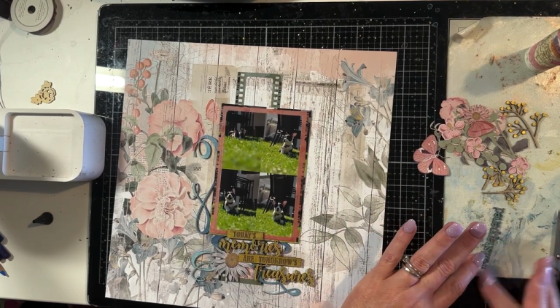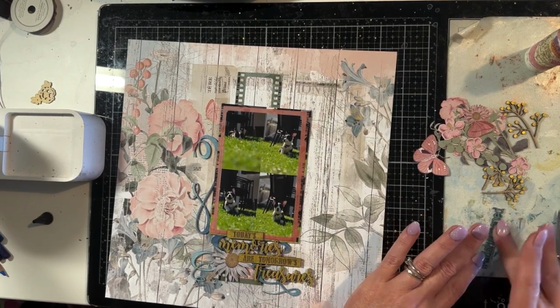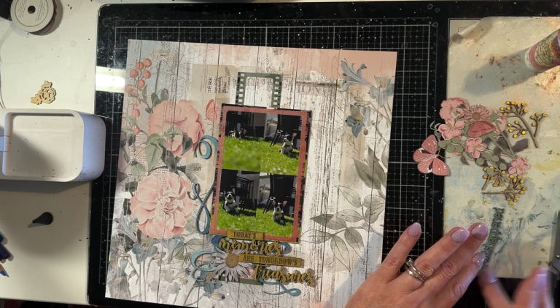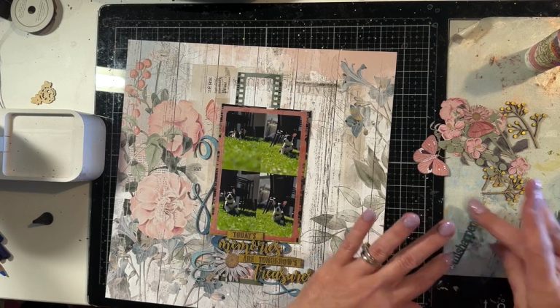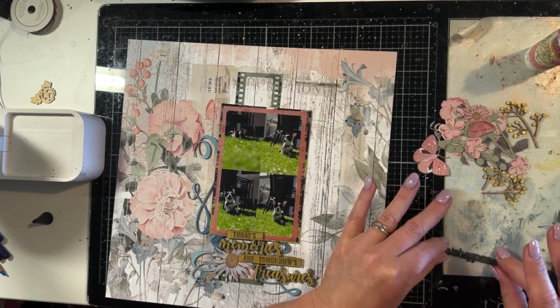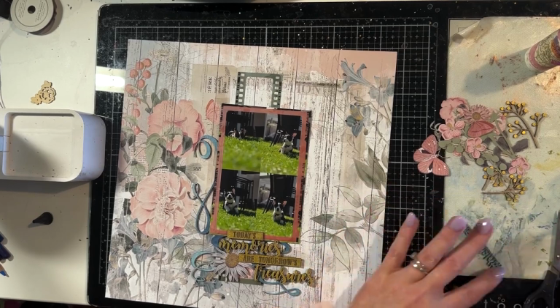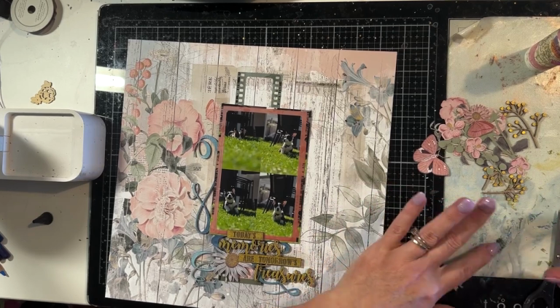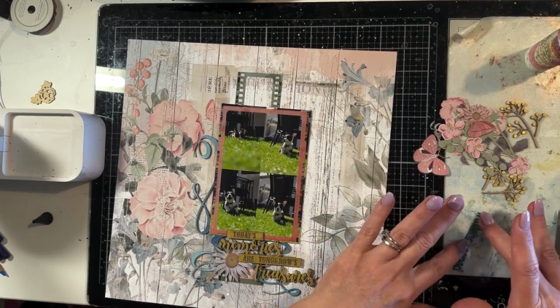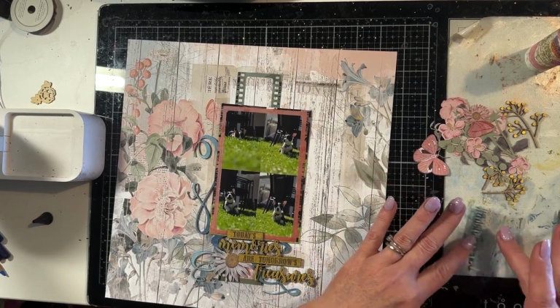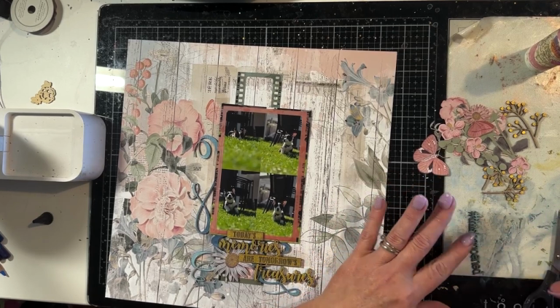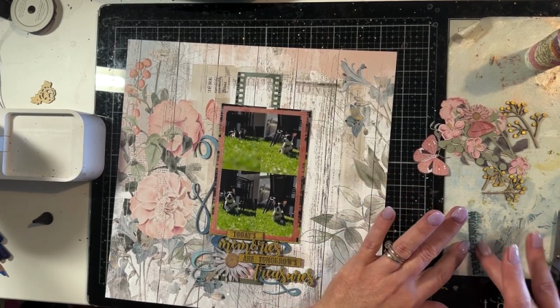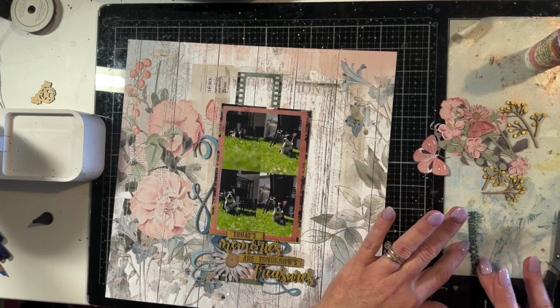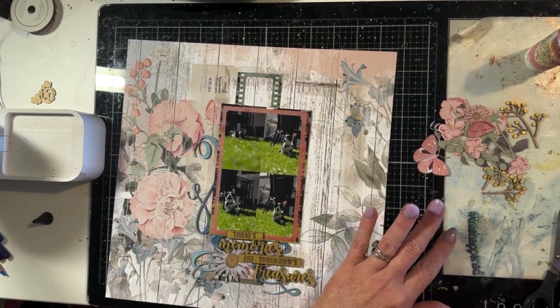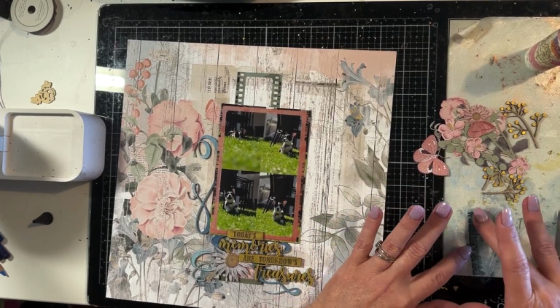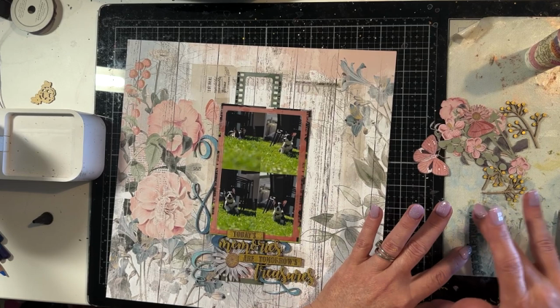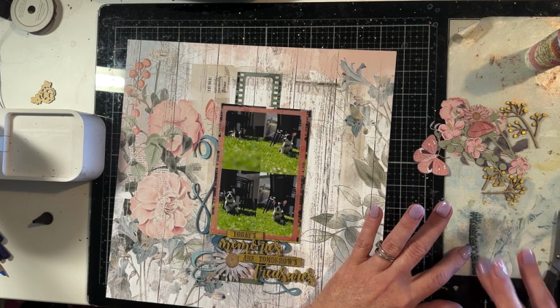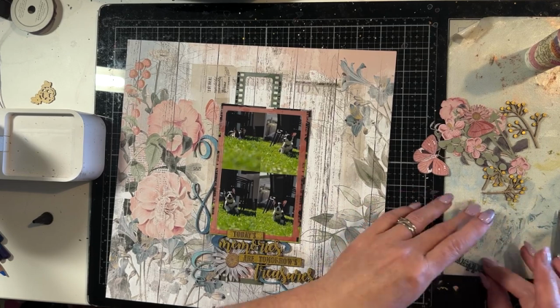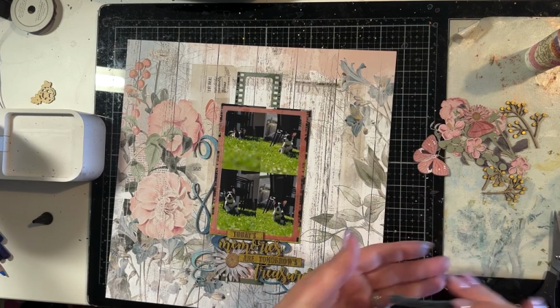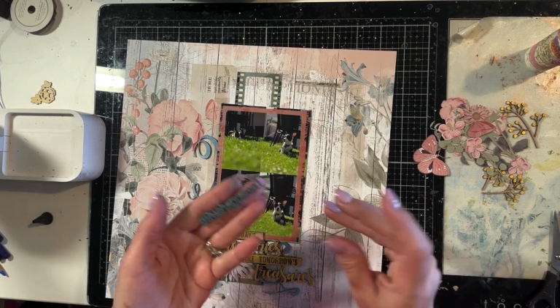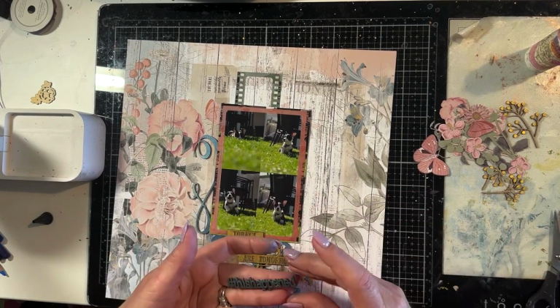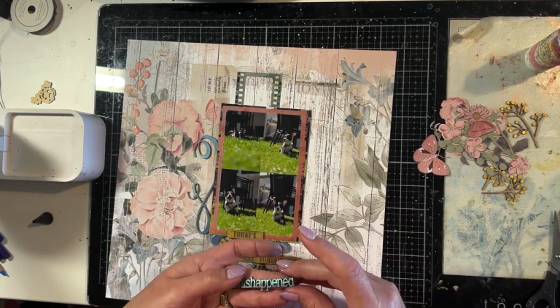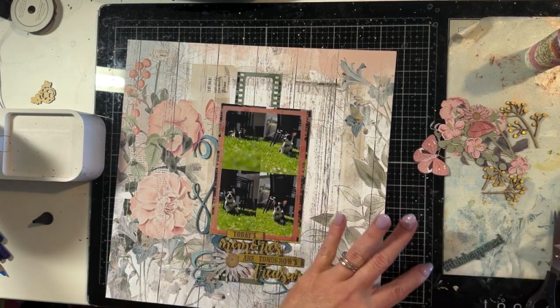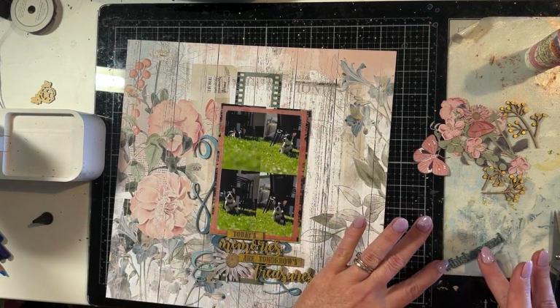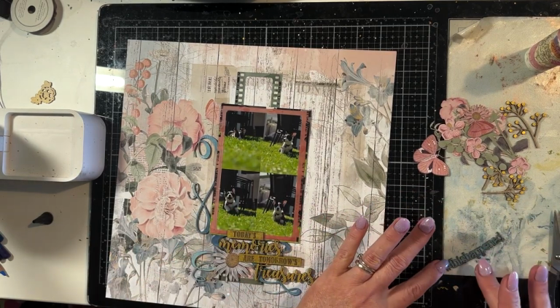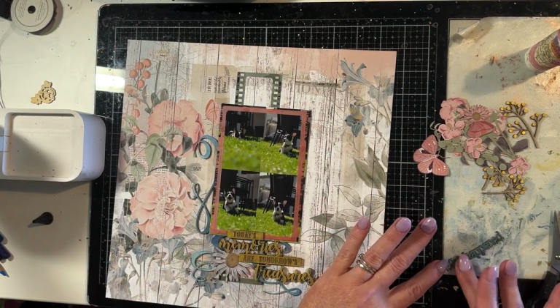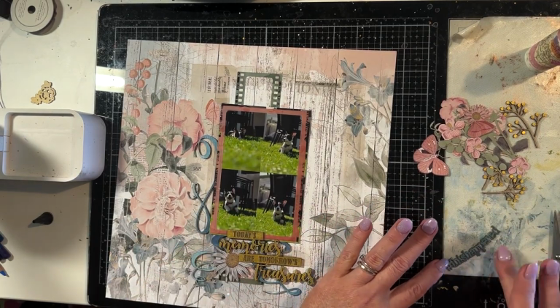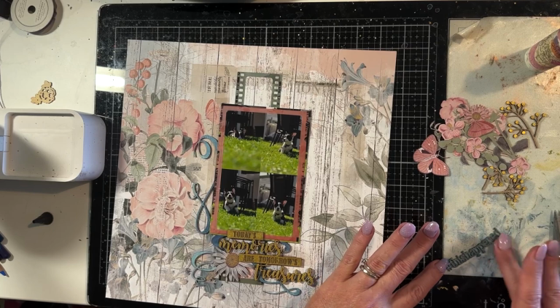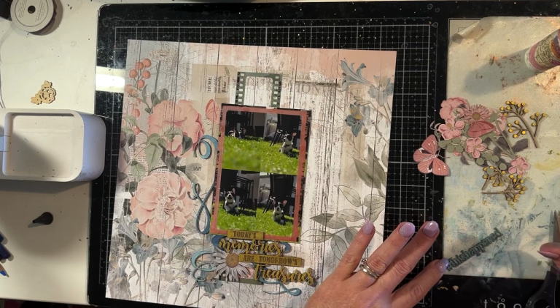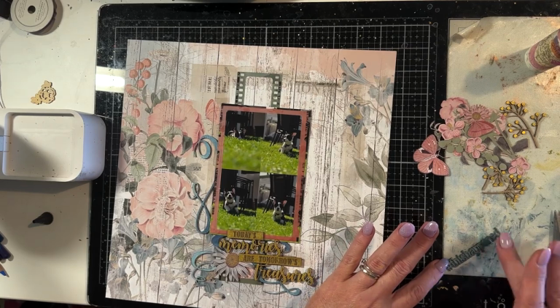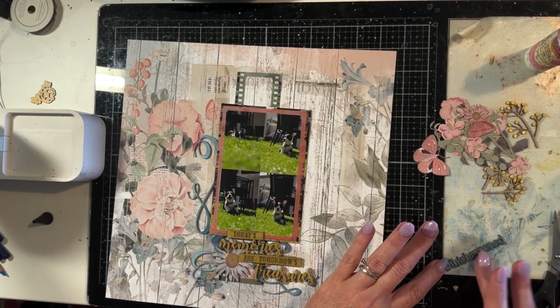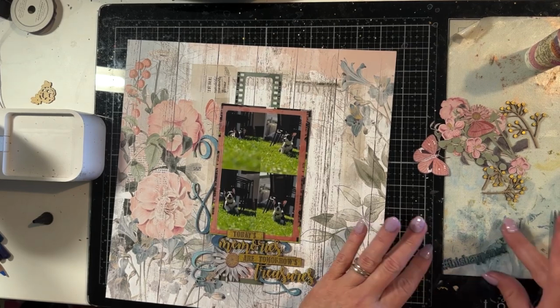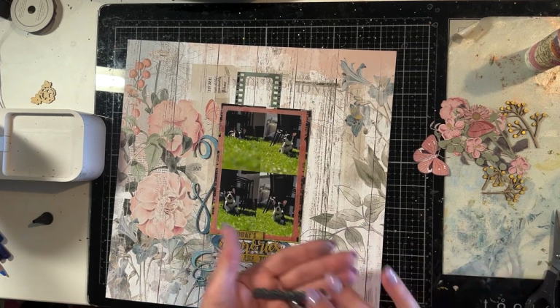Just fiddling with that to make sure I'm happy, and with the wax too — as you rub it, it goes more shiny — so making sure that it's gone nice and shiny. You'll see that in the close-up photos.